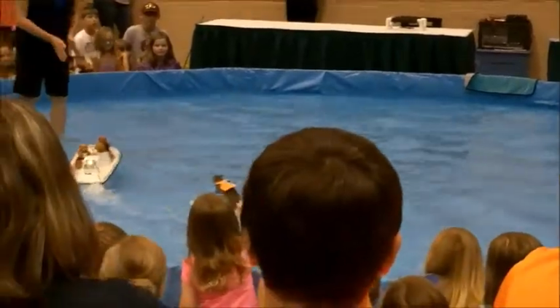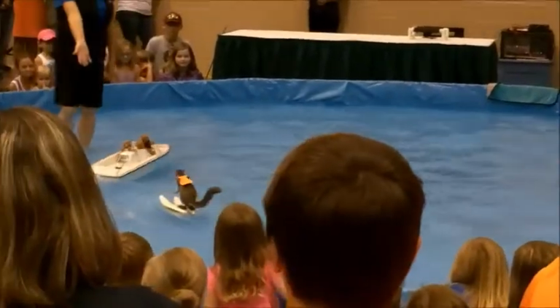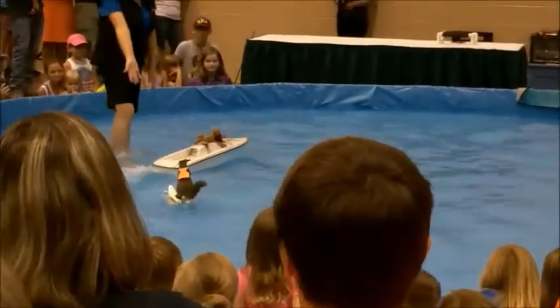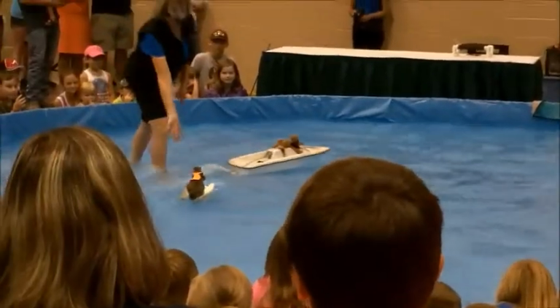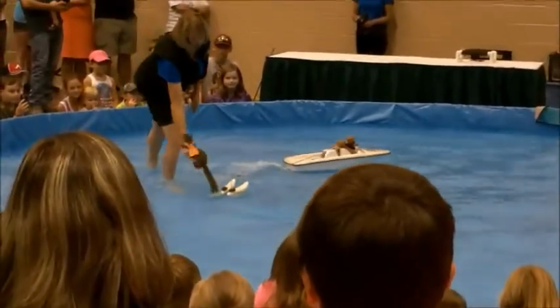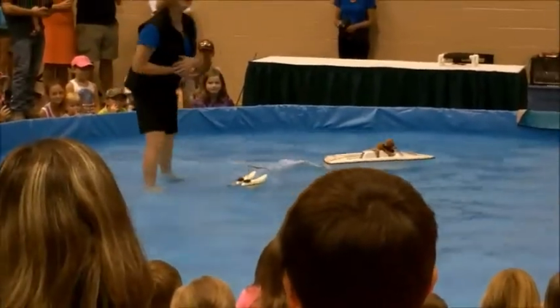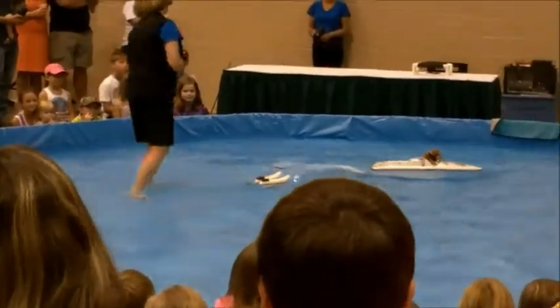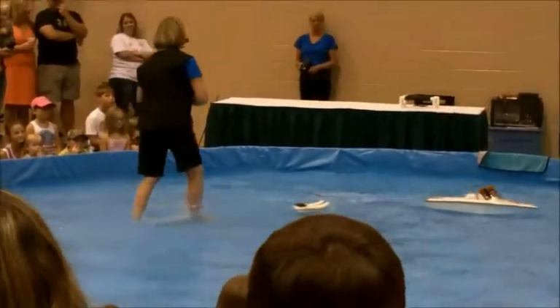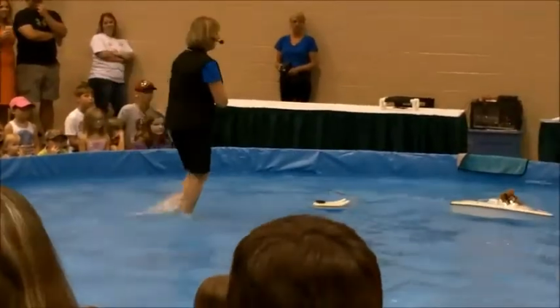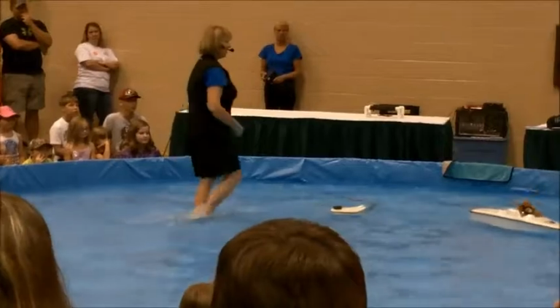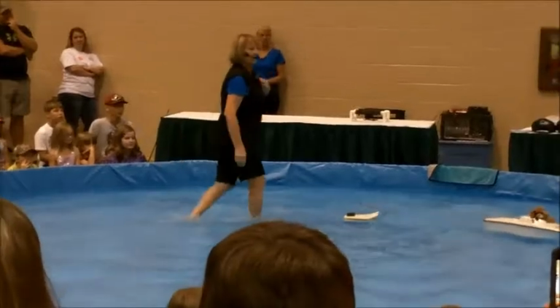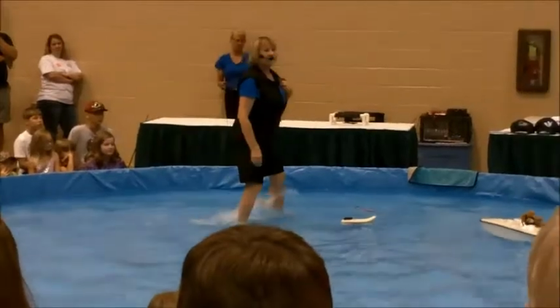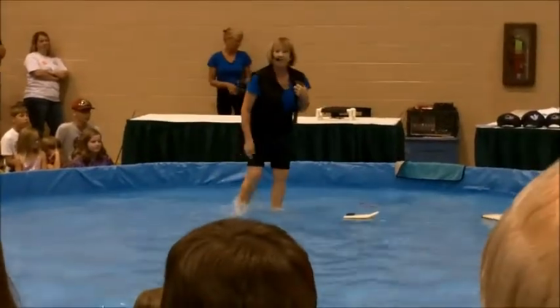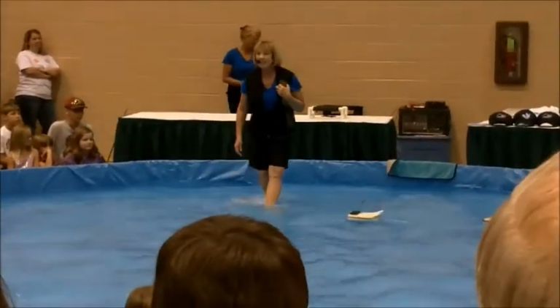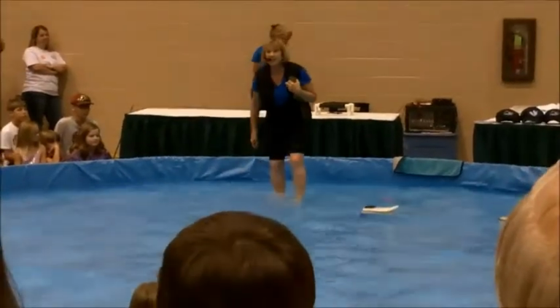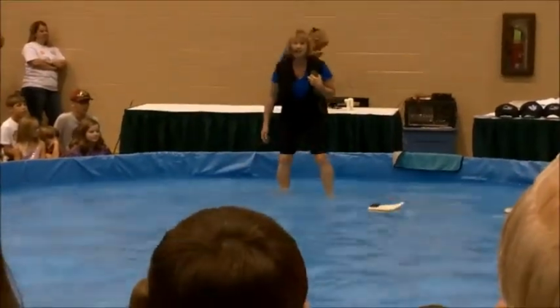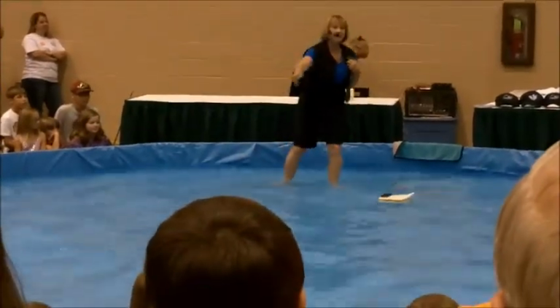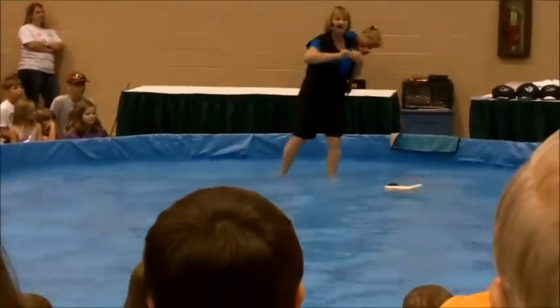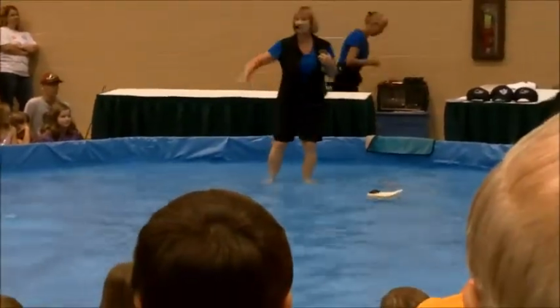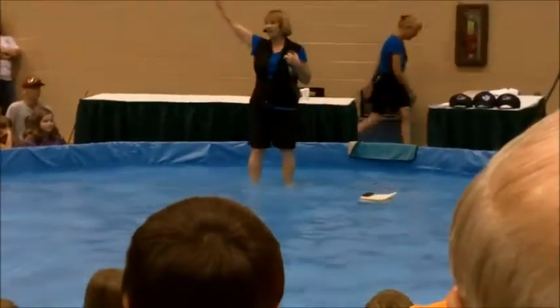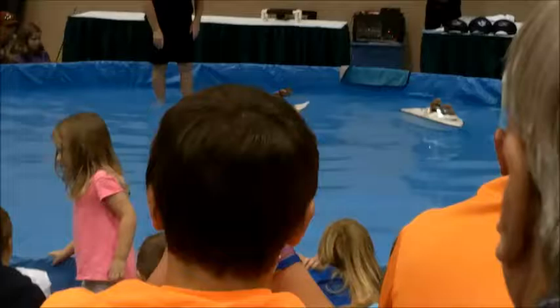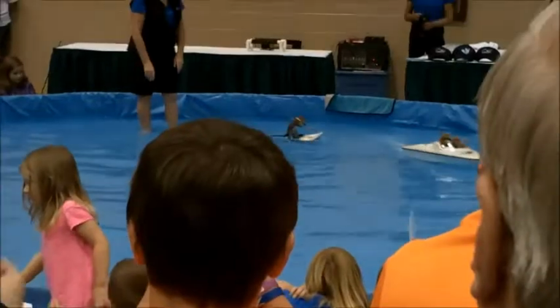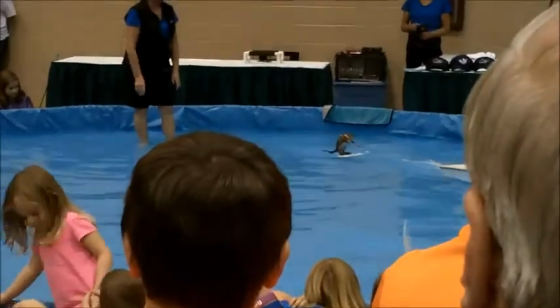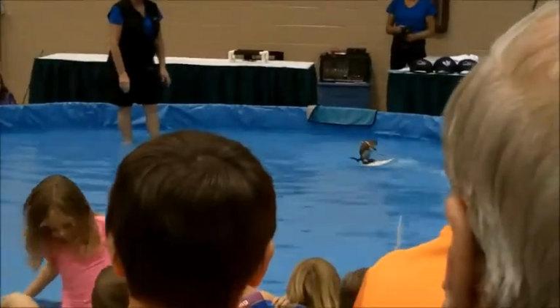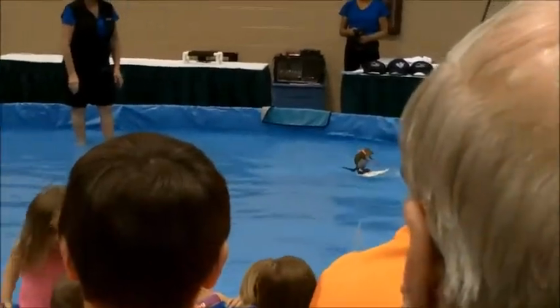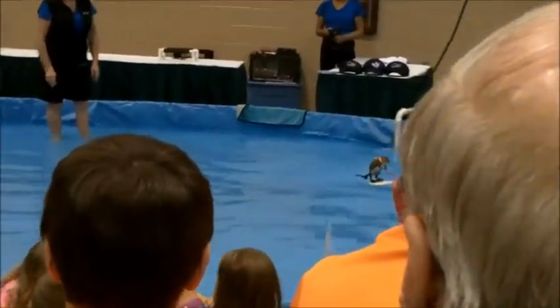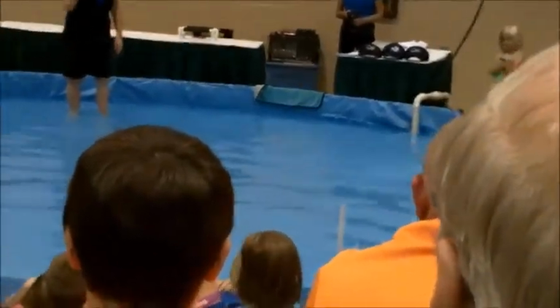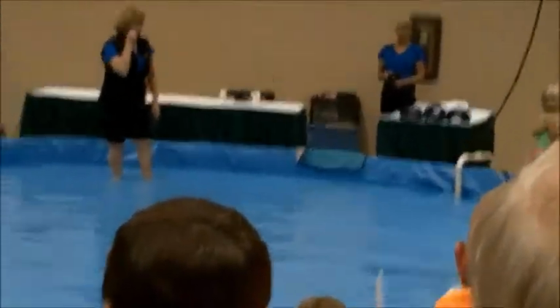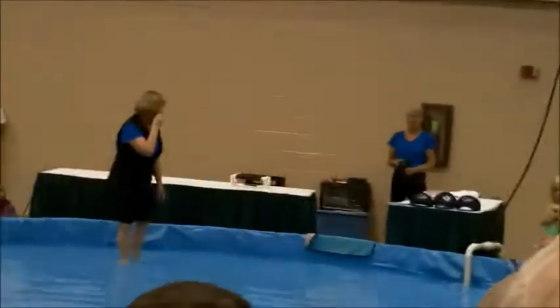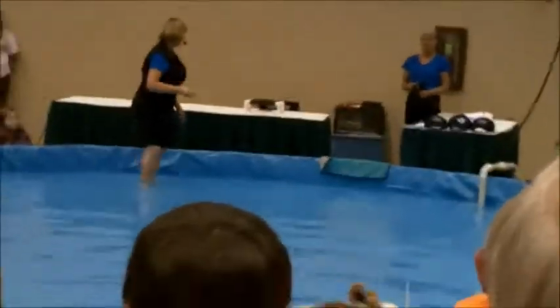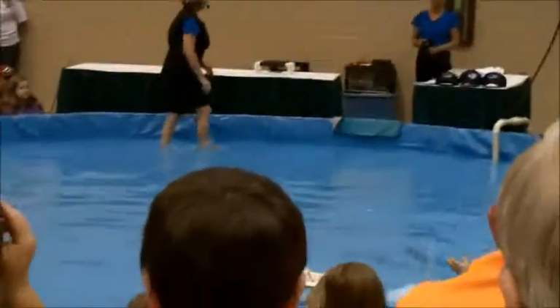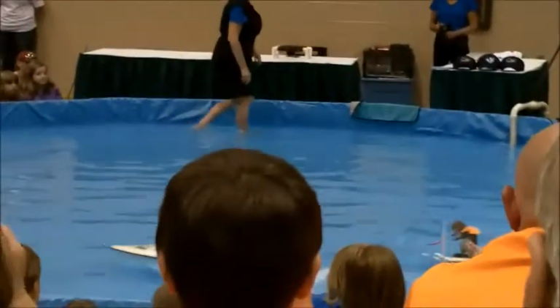Alright, then we're going to go on to Twiggy's favorite part of the show. Twiggy's going to show you she knows how to swim, but she wants to know how many of you know how to swim. See, although we're going to have to use her tail as a rudder.